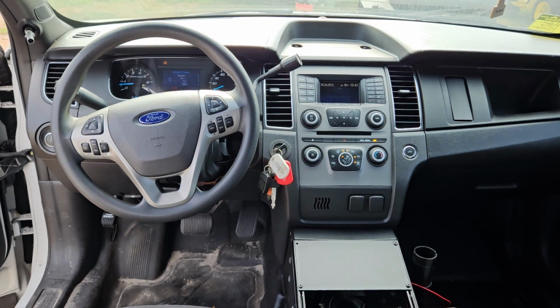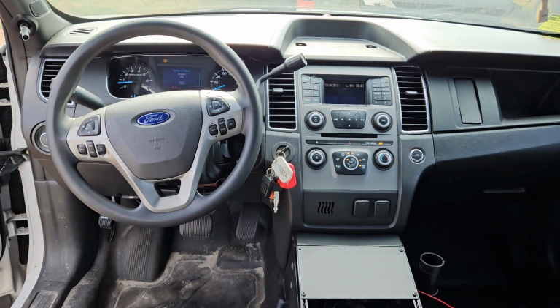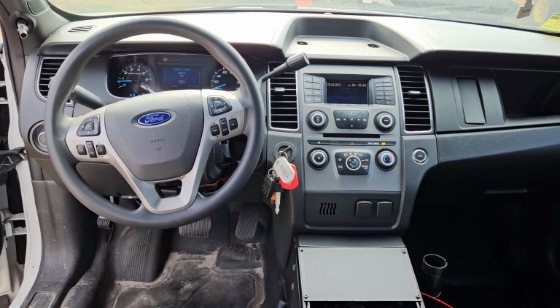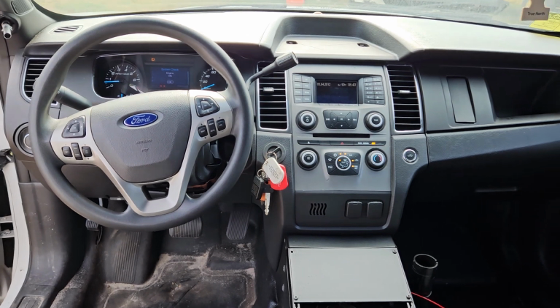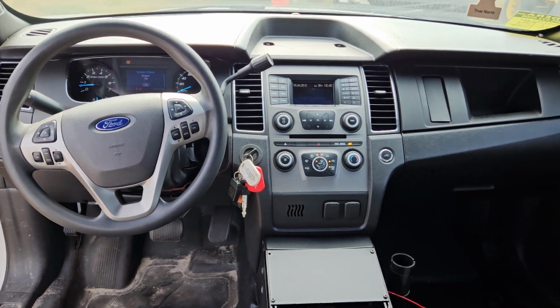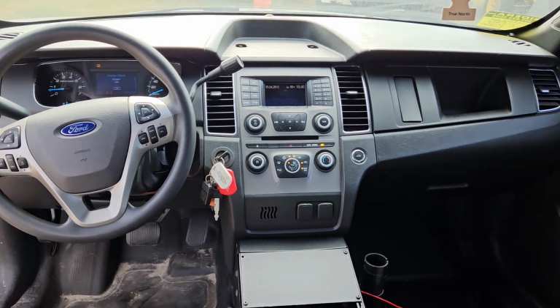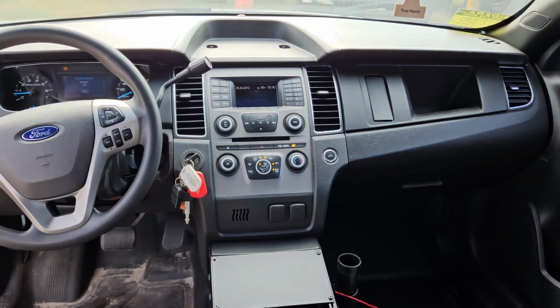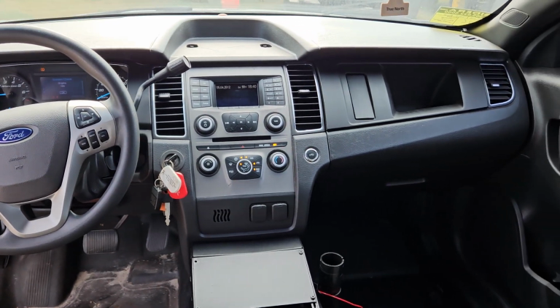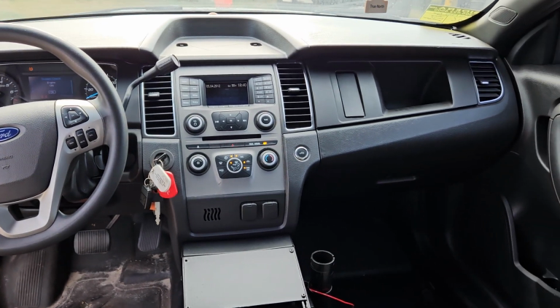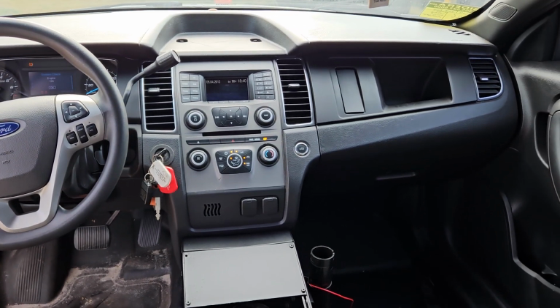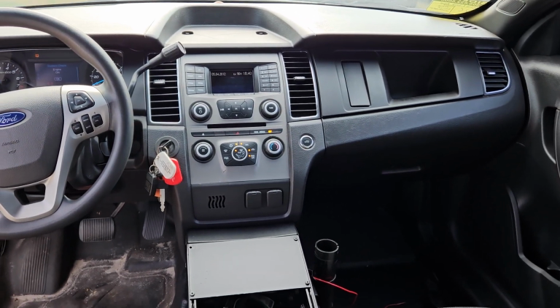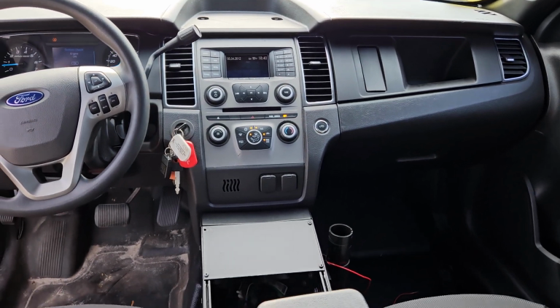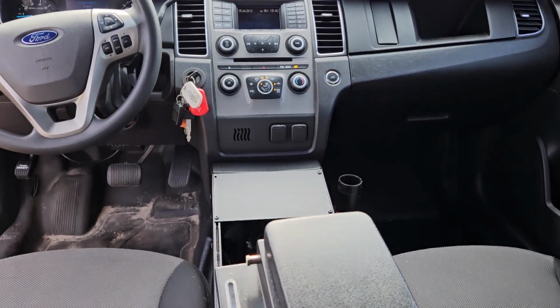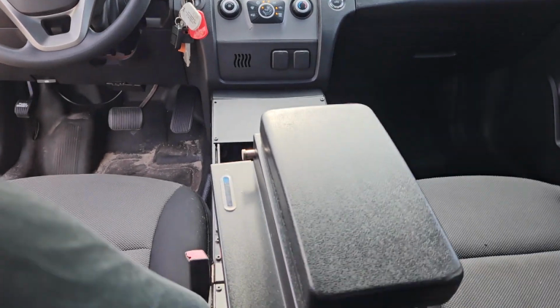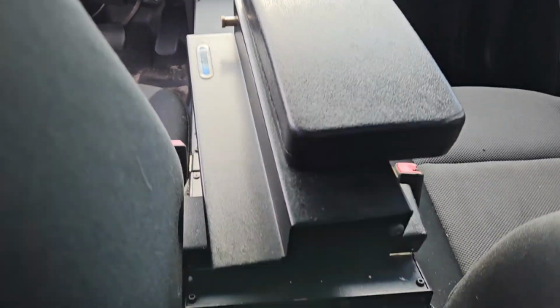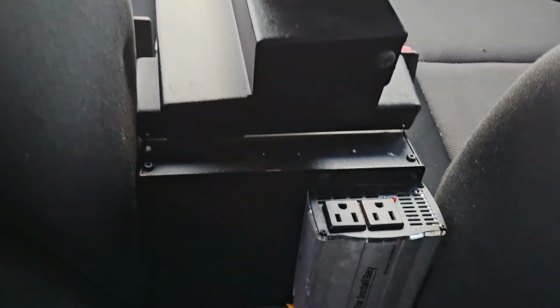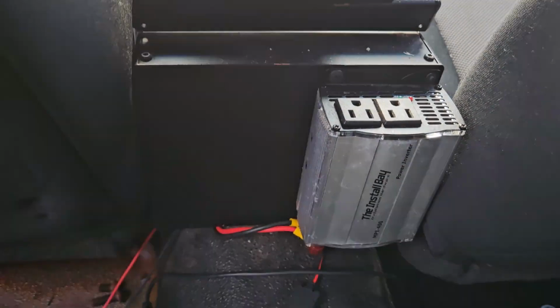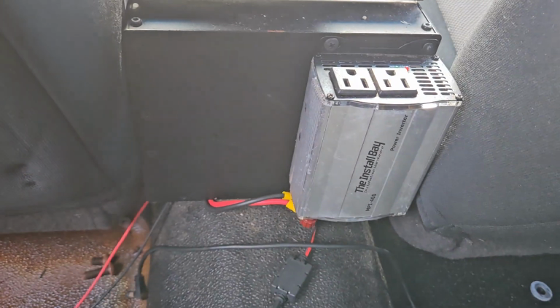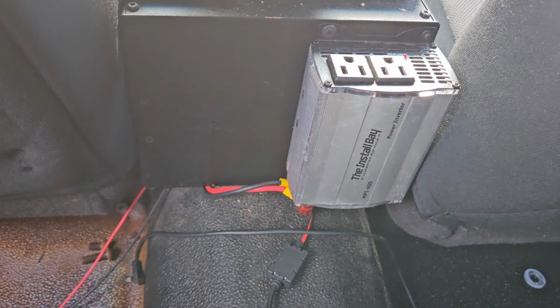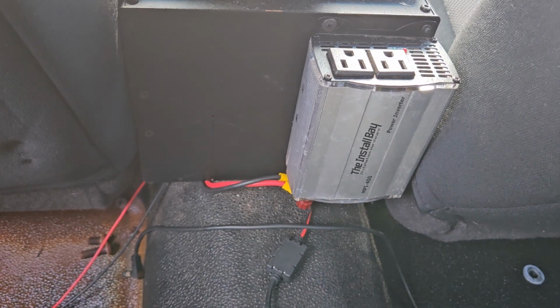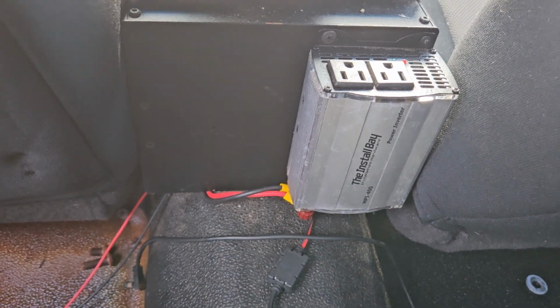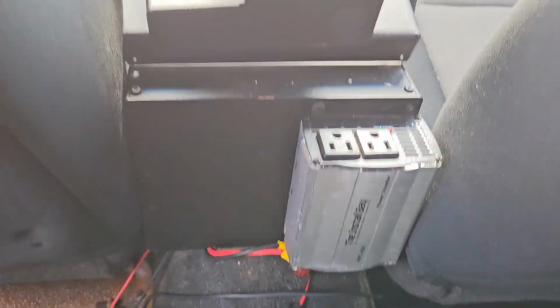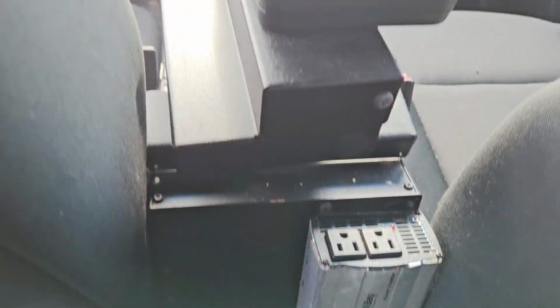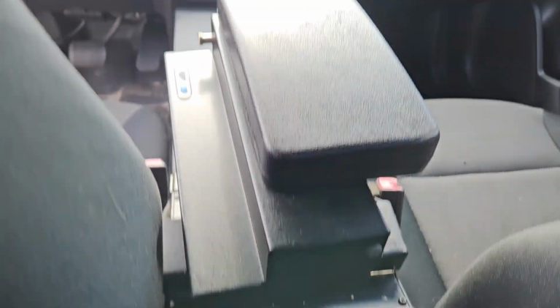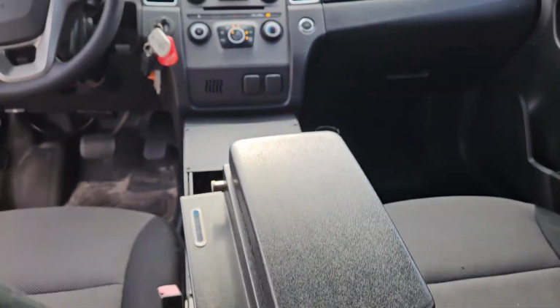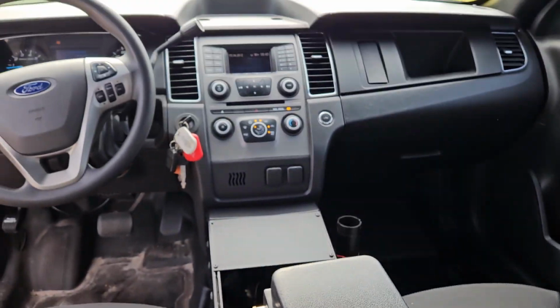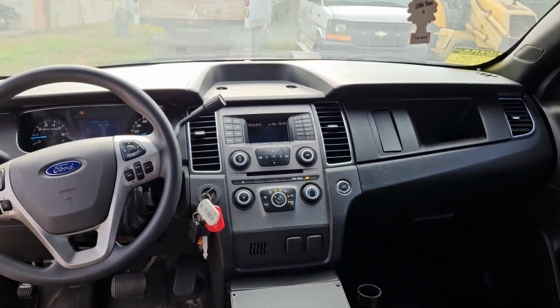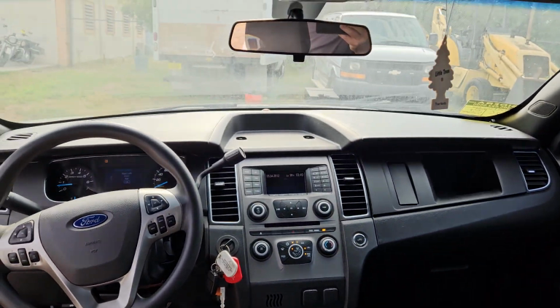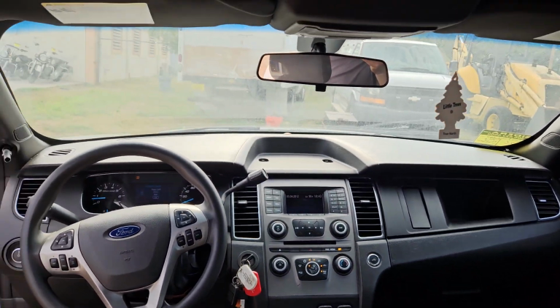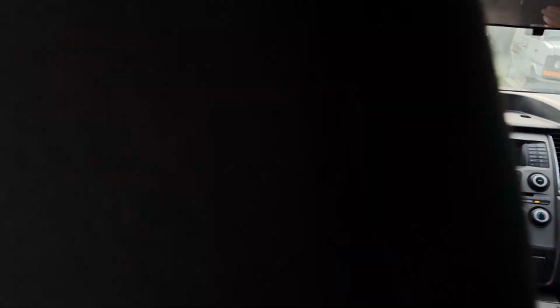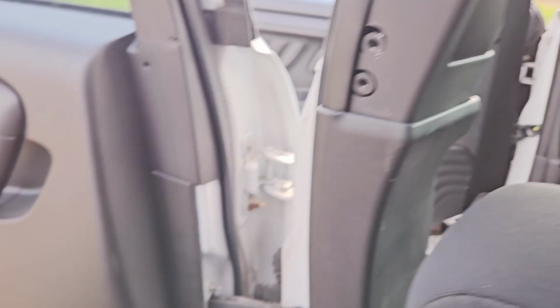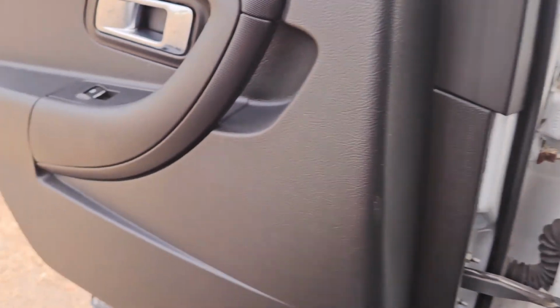The dash is very nice. The AC is blowing ice cold. It's got a power inverter included. Everything looks good.